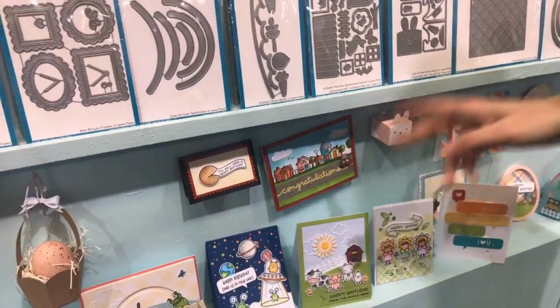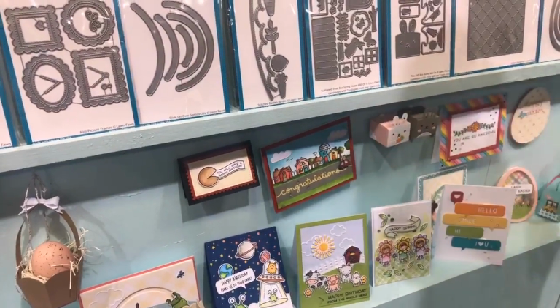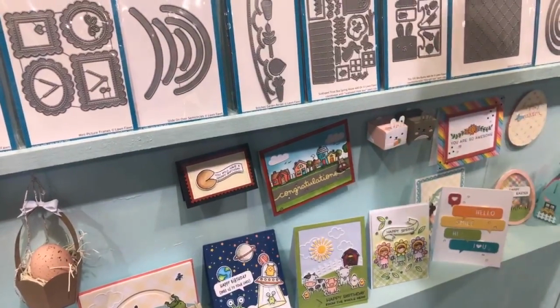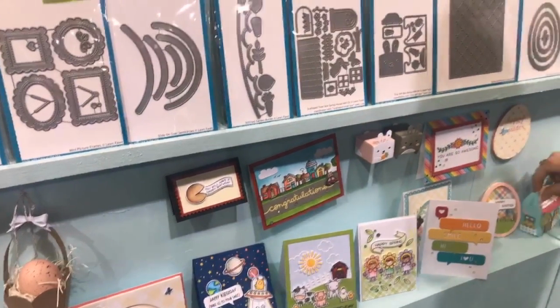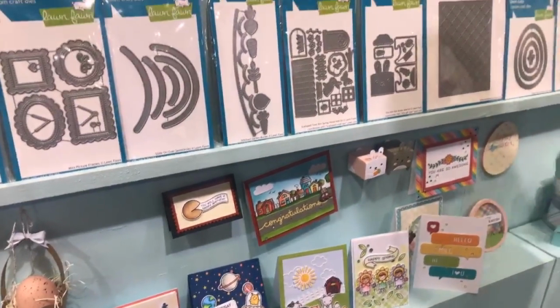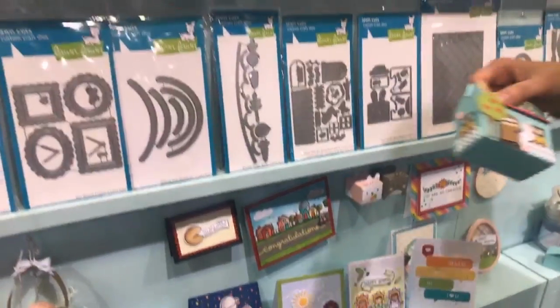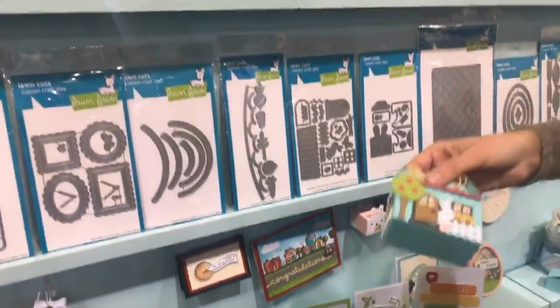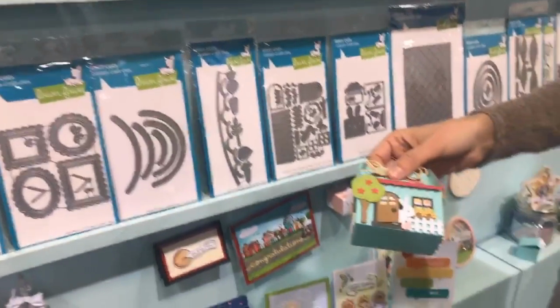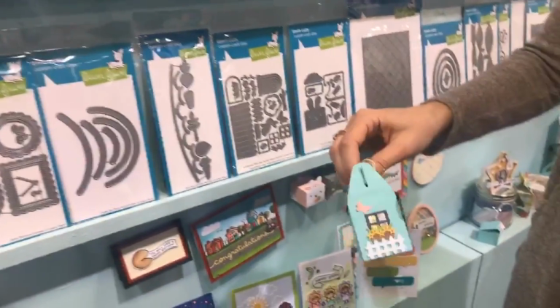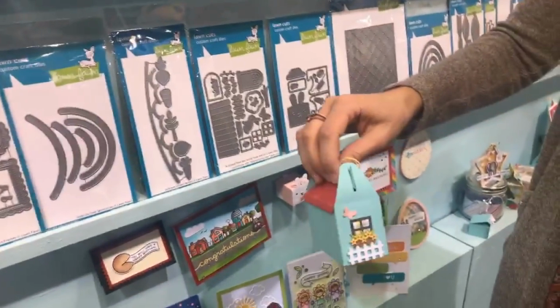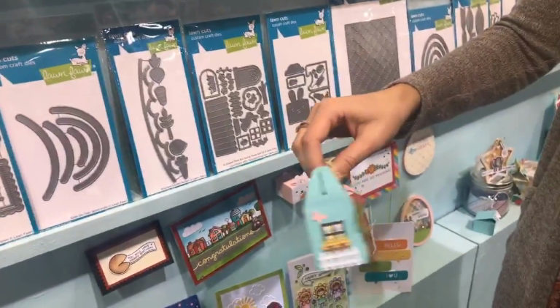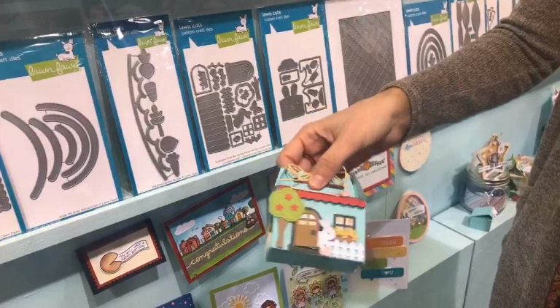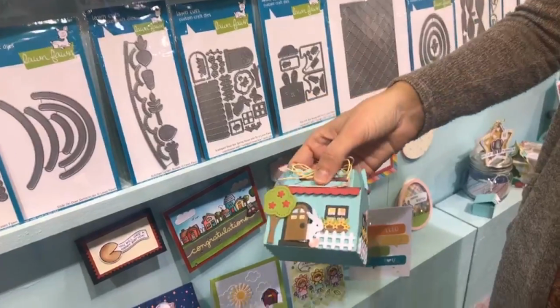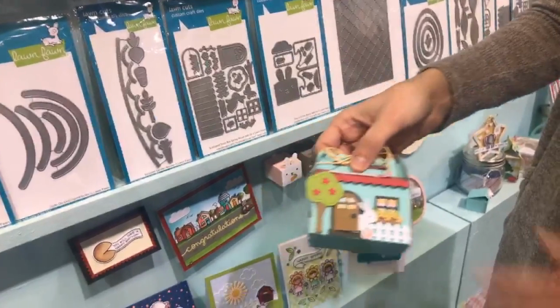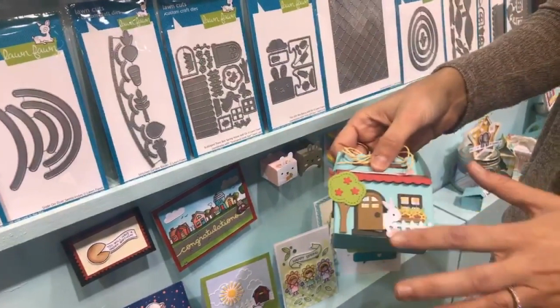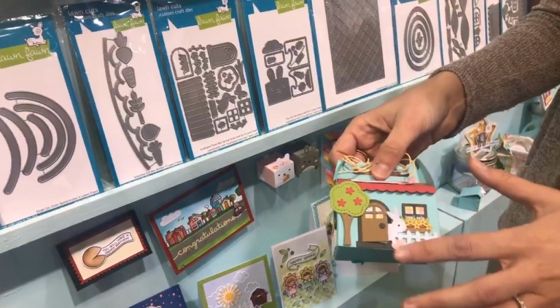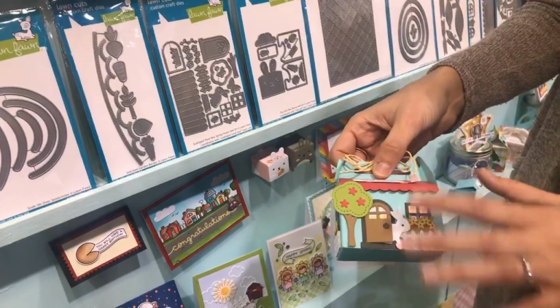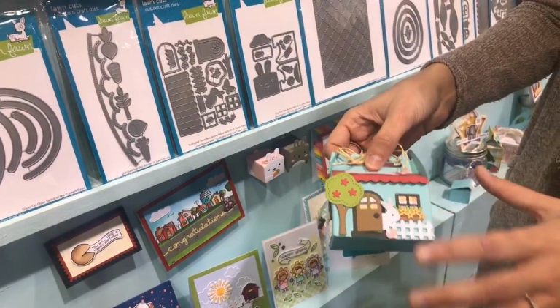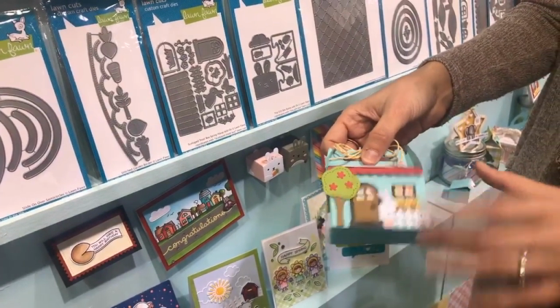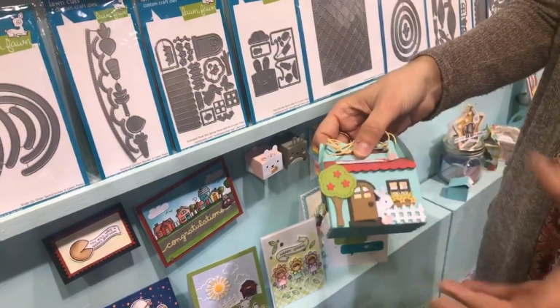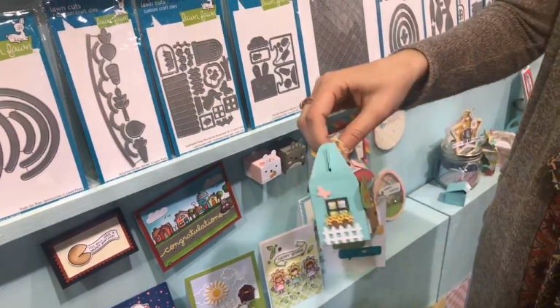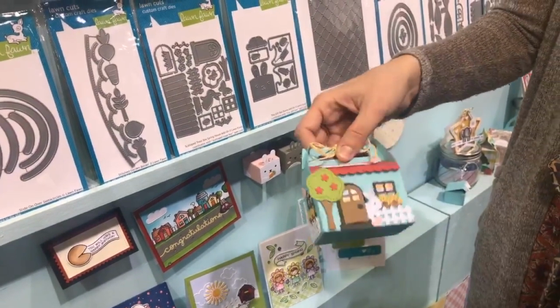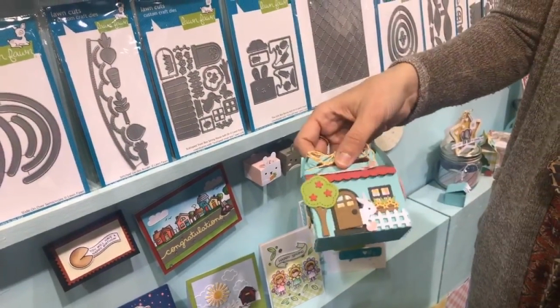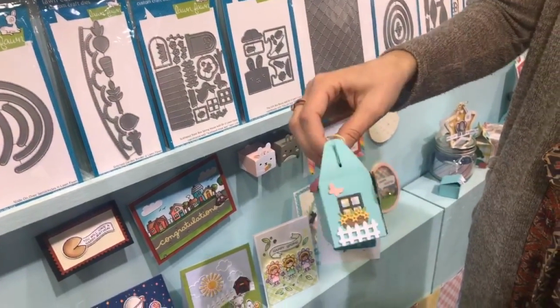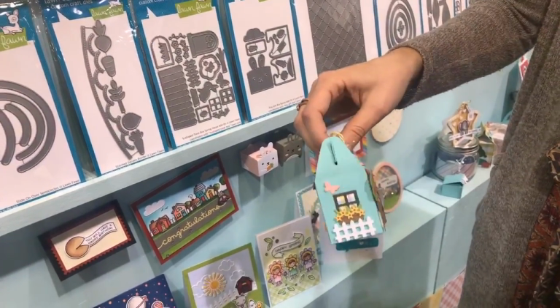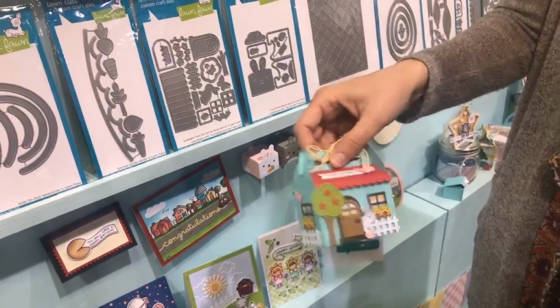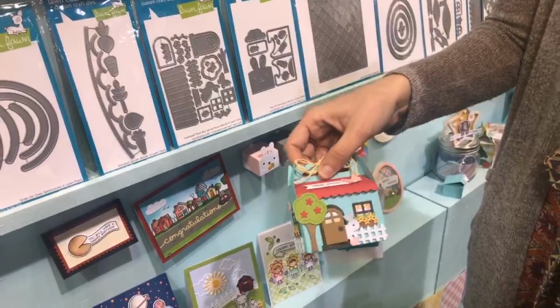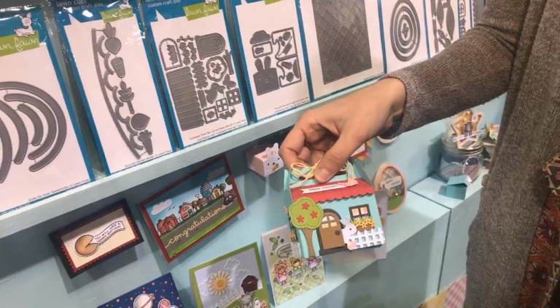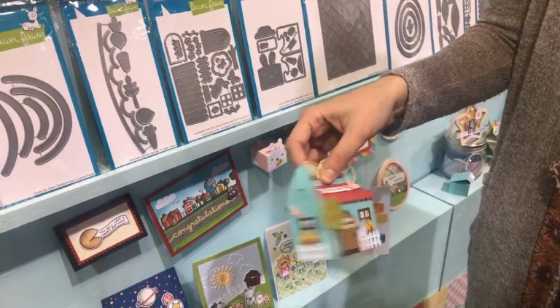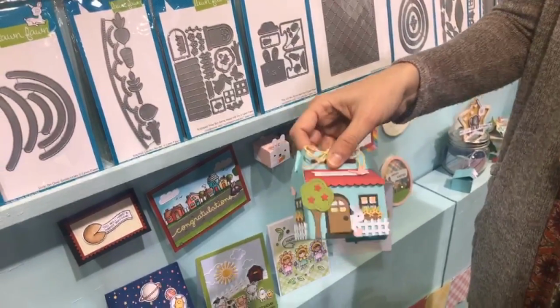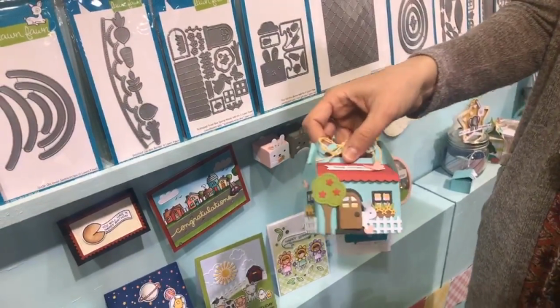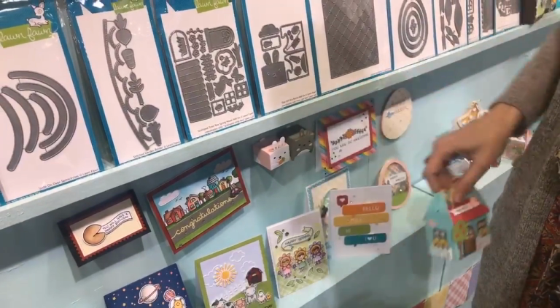We have a new Spring House Add-On for our Scalloped Treat Box. Isn't that gorgeous? And if you took the egg and the bunny out, it would just be a general cute little house — little chocolates for a hostess gift or something like that.